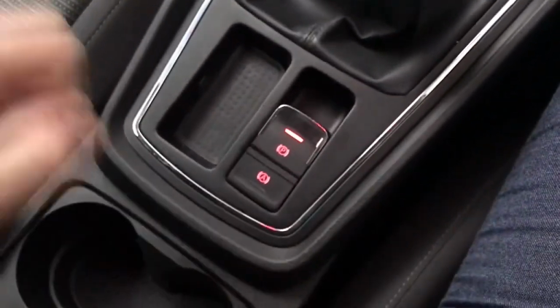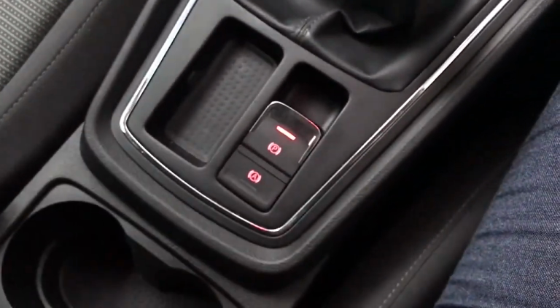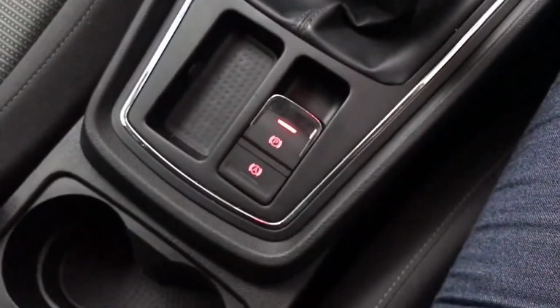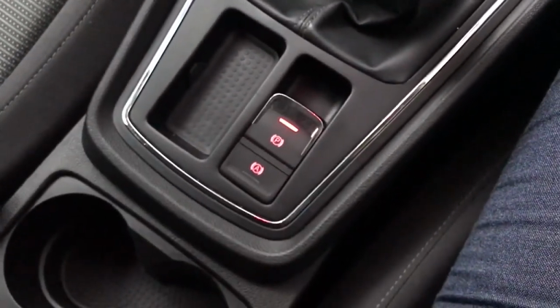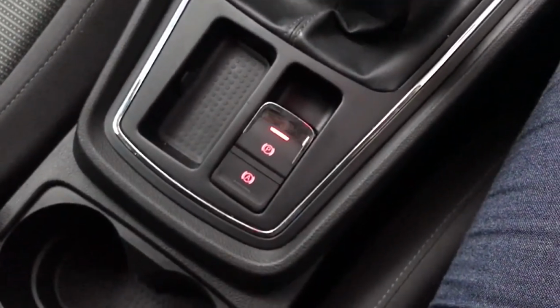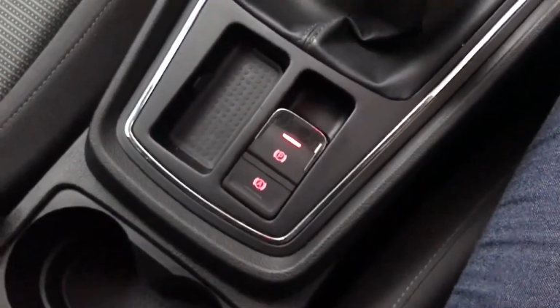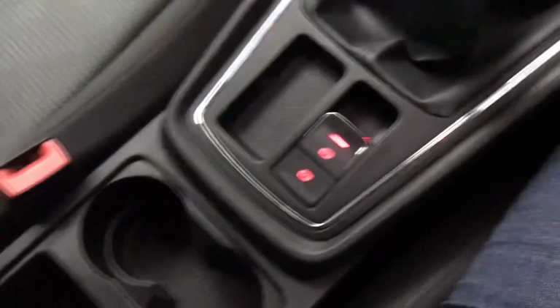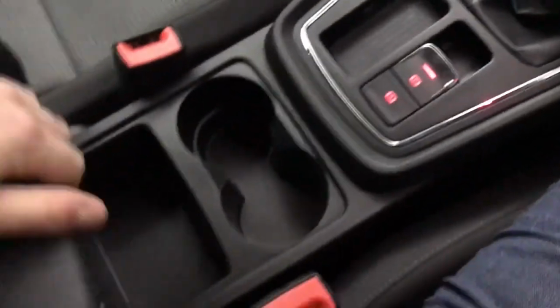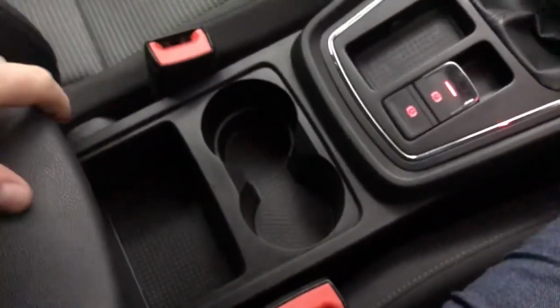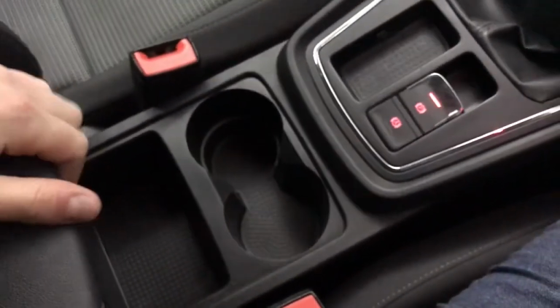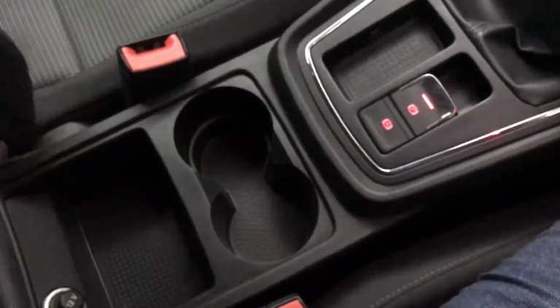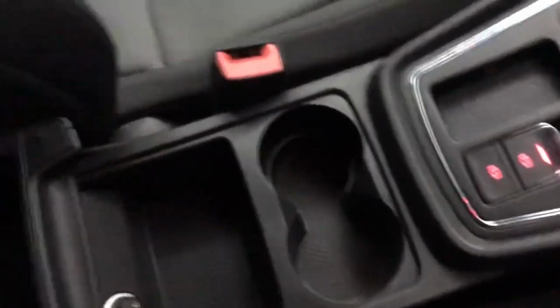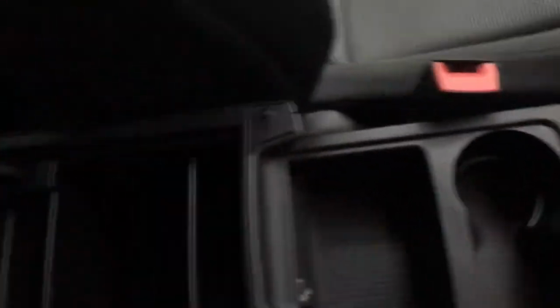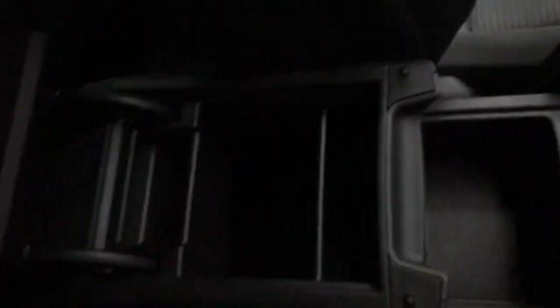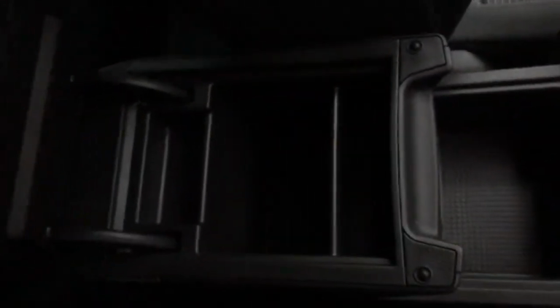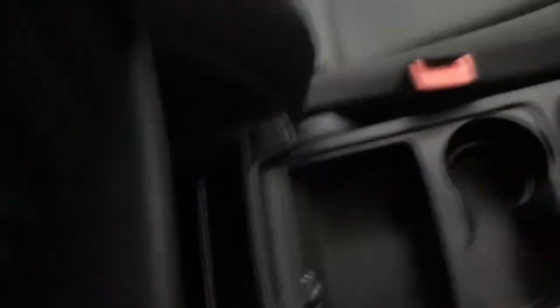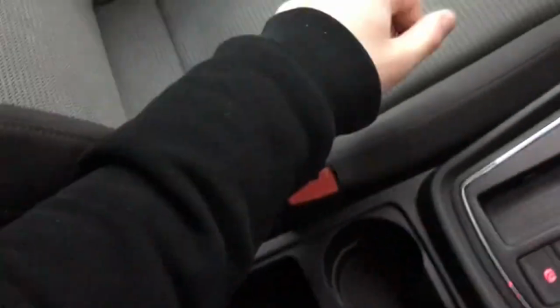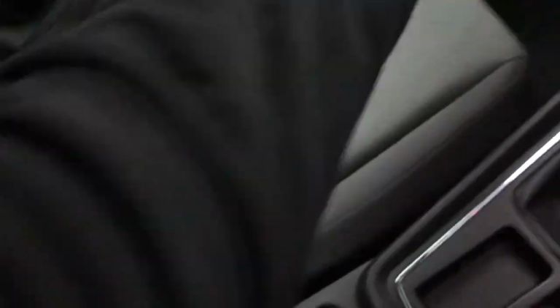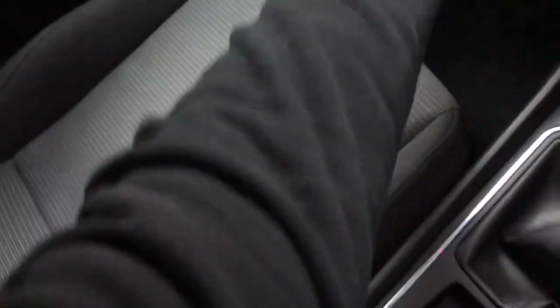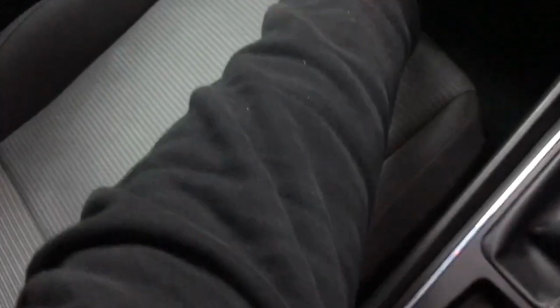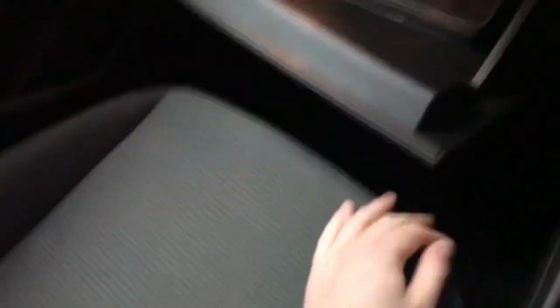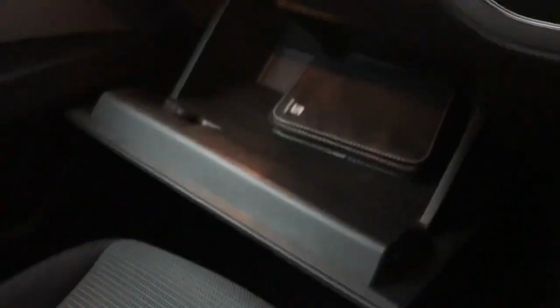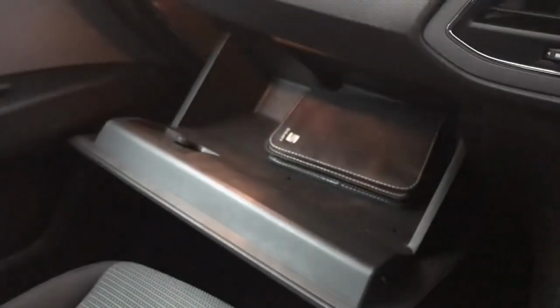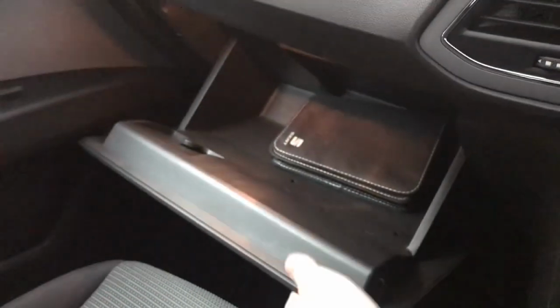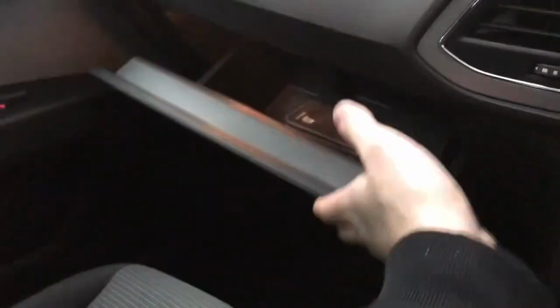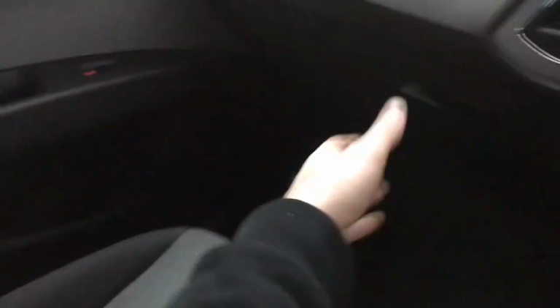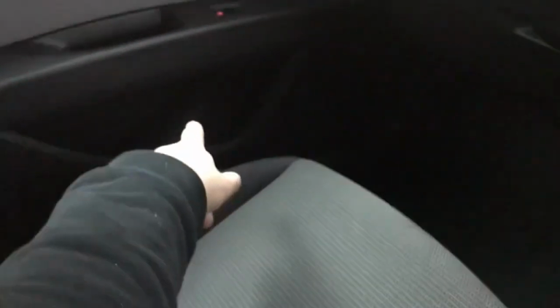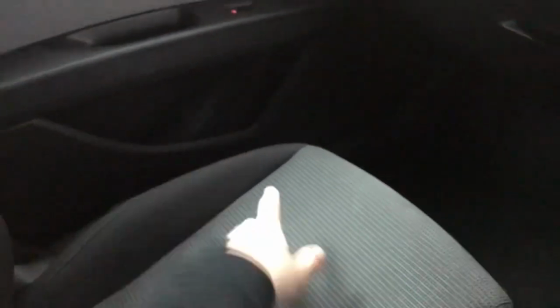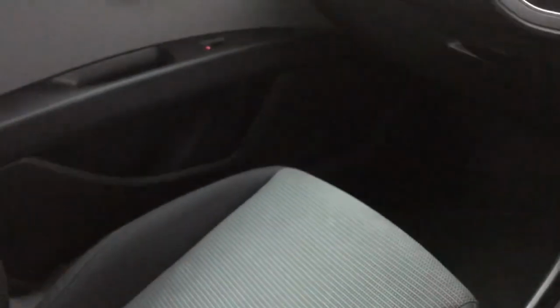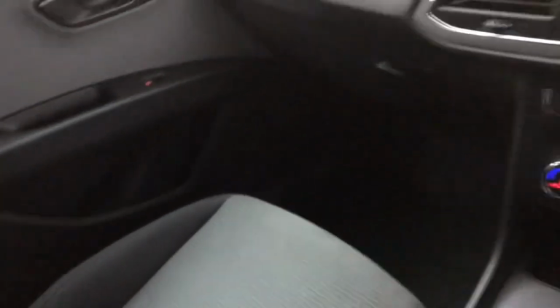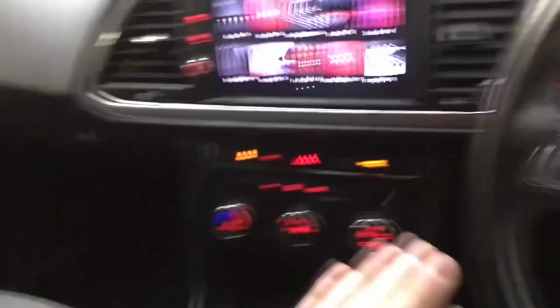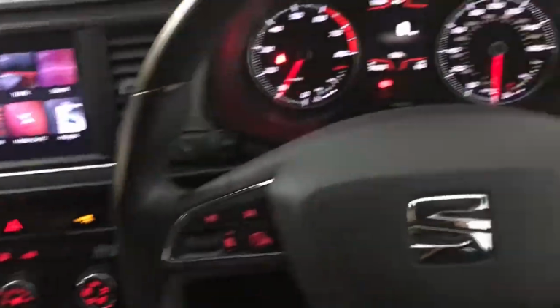Then we've got an electronic parking brake and hill hold assist with various bits of storage there as well. There's also a decent sized glove box and decent sized door bins as well.